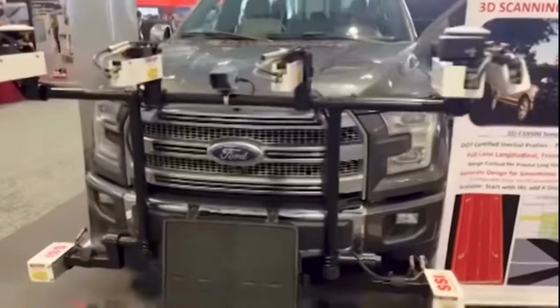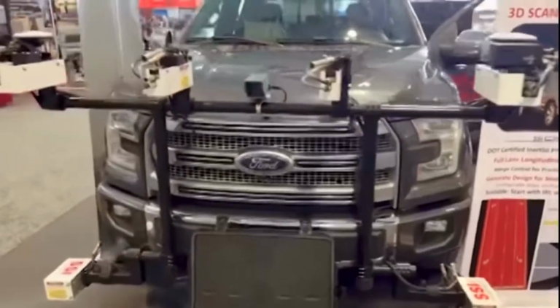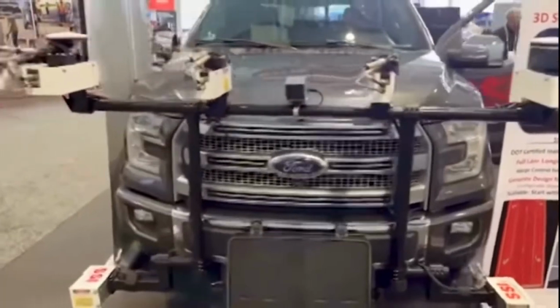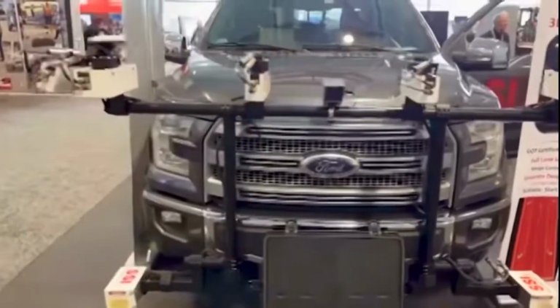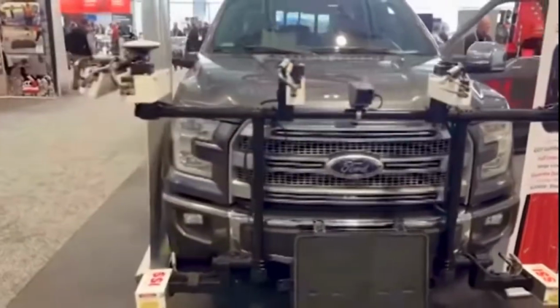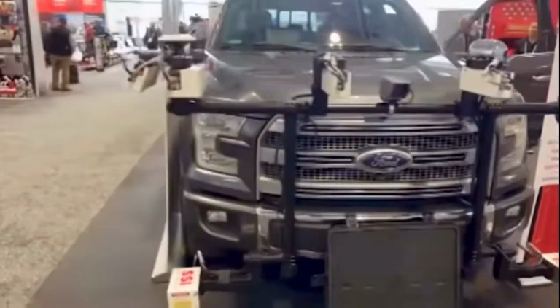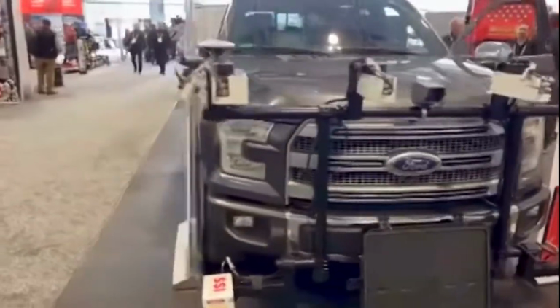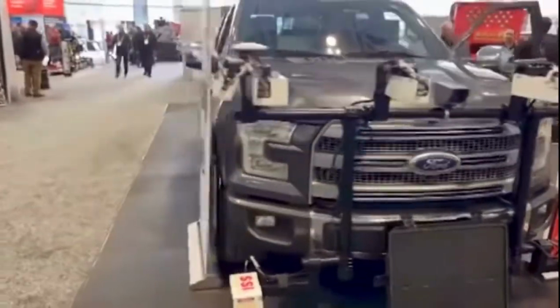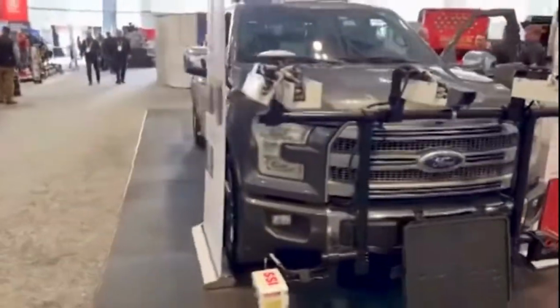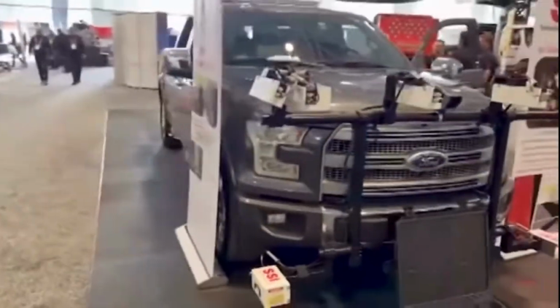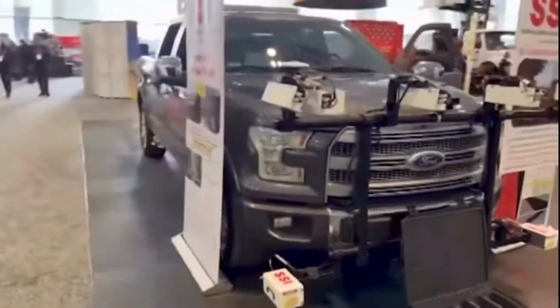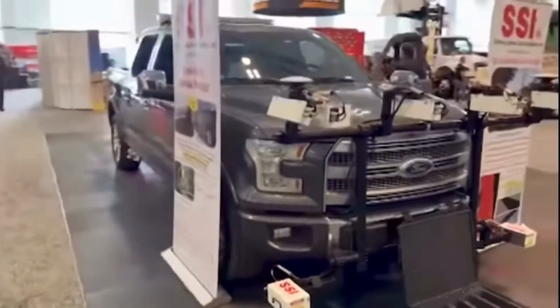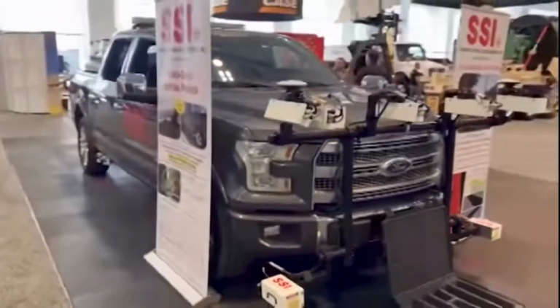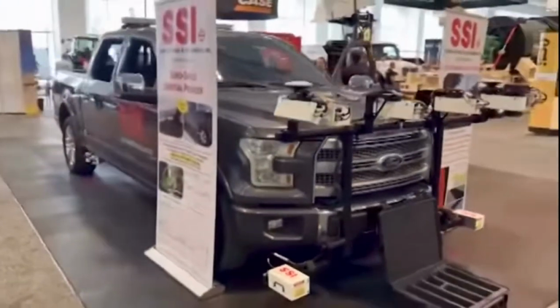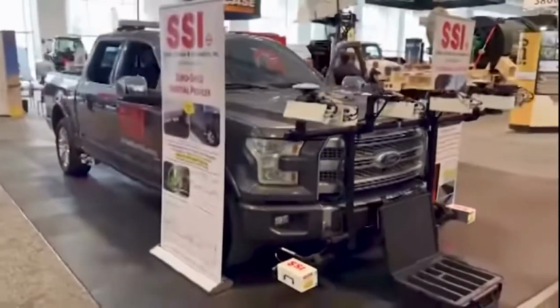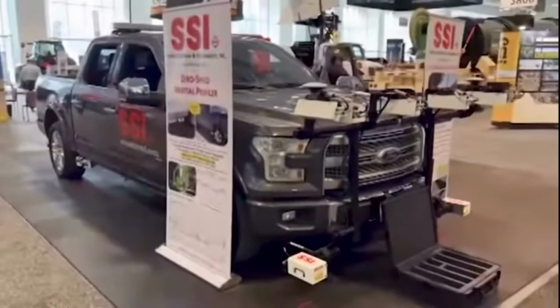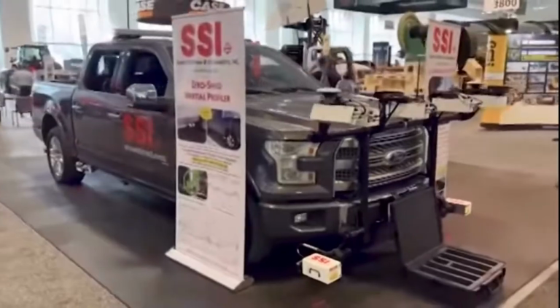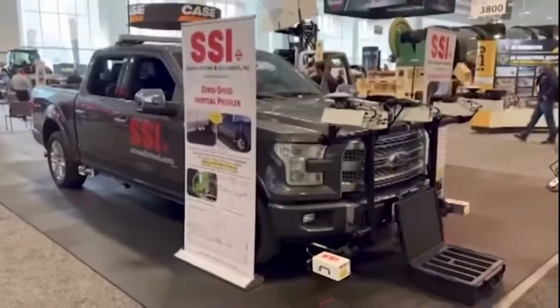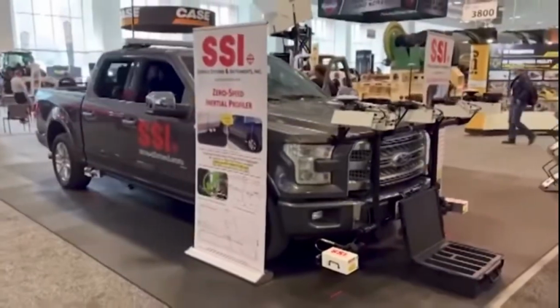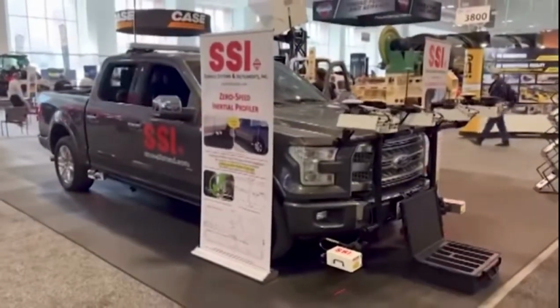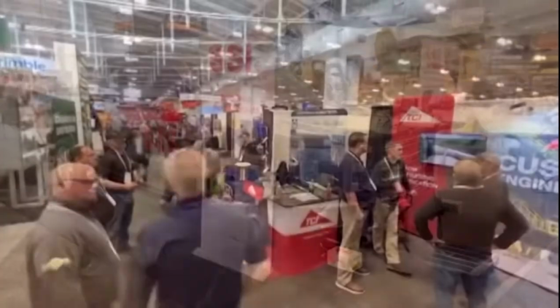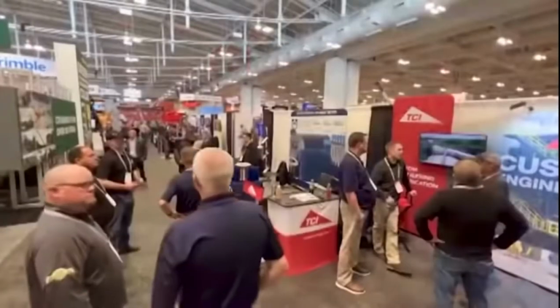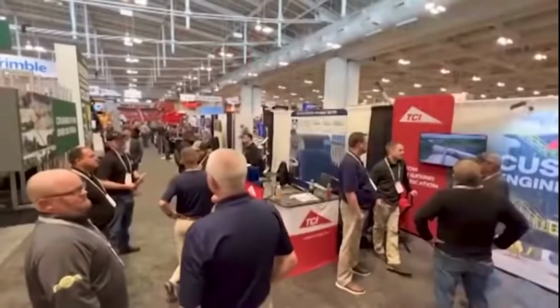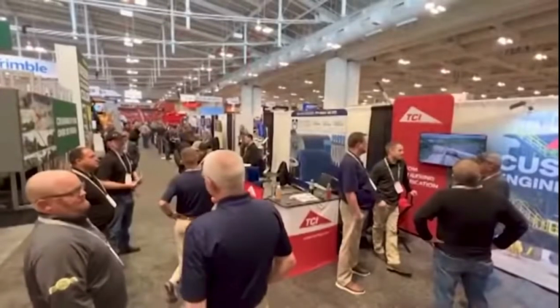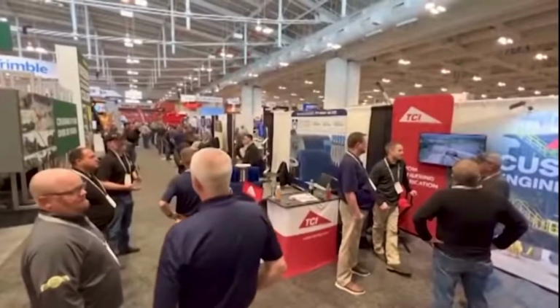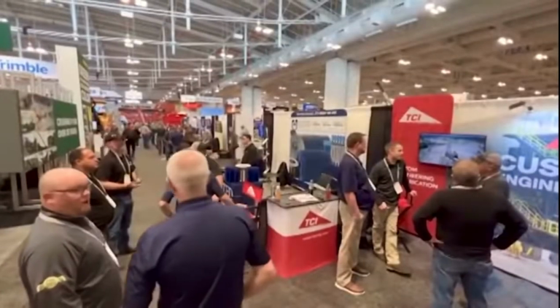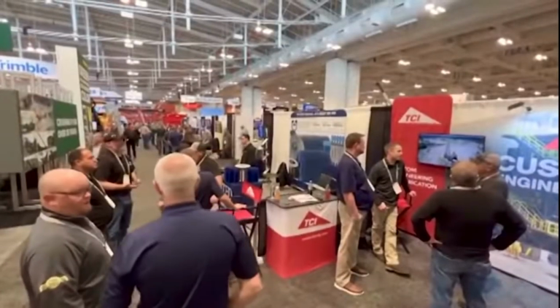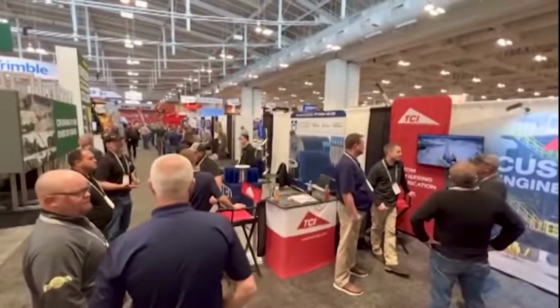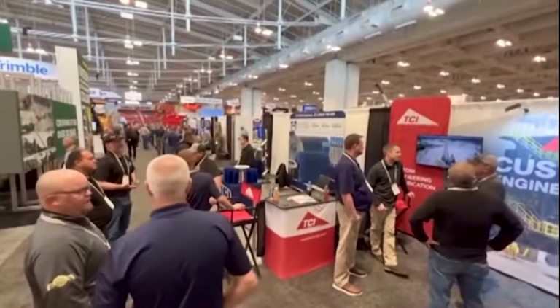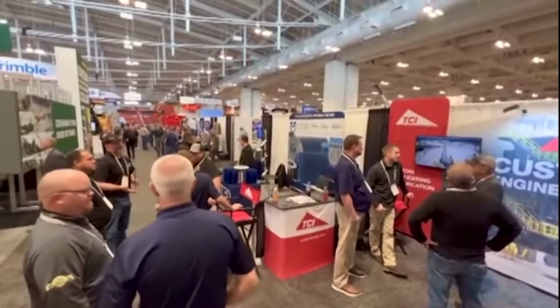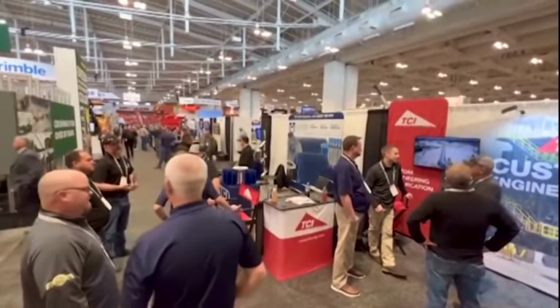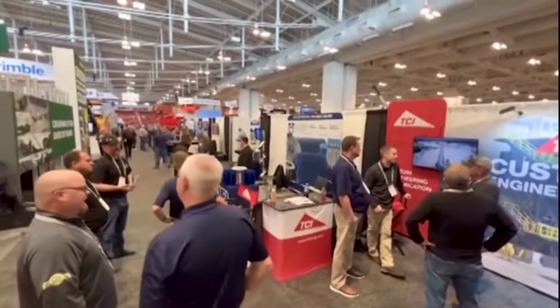I had an opportunity to talk to Patrick Reaver, who's the president of TCI Manufacturing in Walnut, Illinois. I wanted a little more insight on what he's seeing at the manufacturer level.